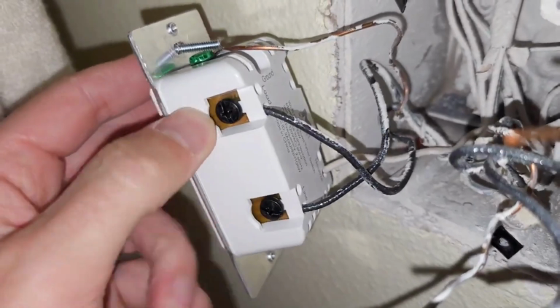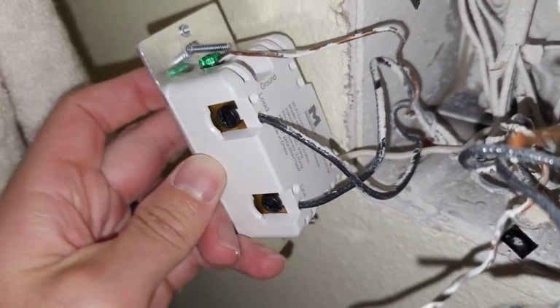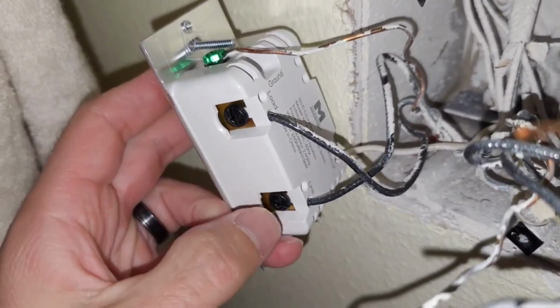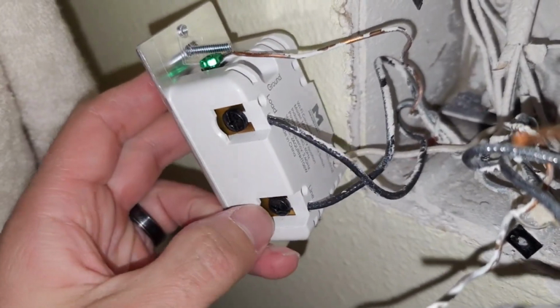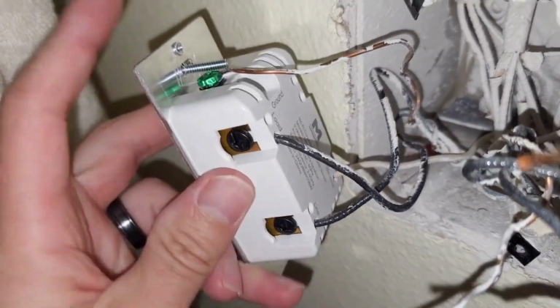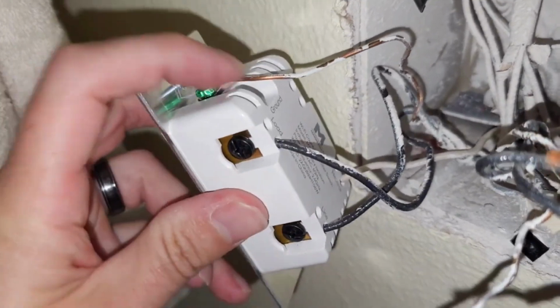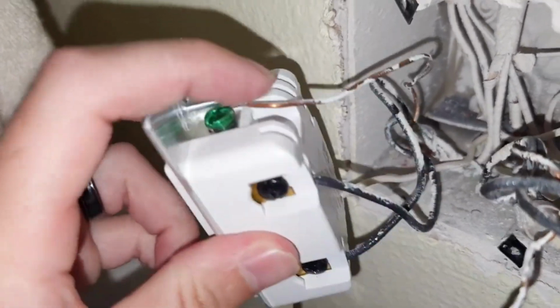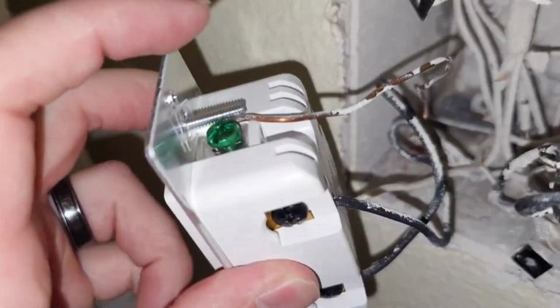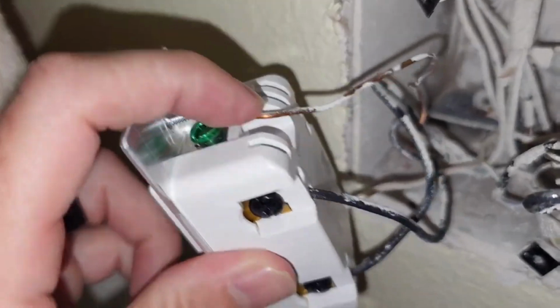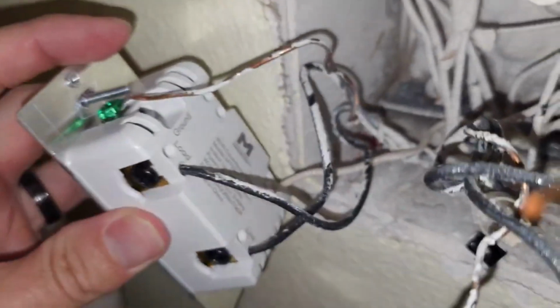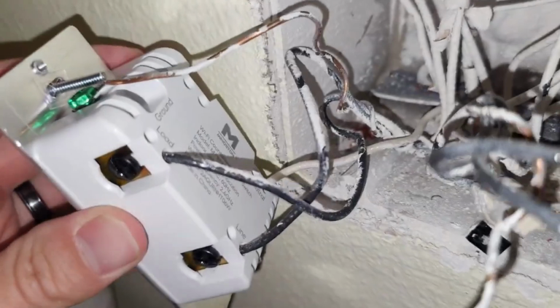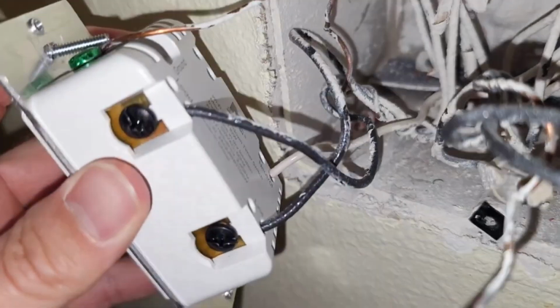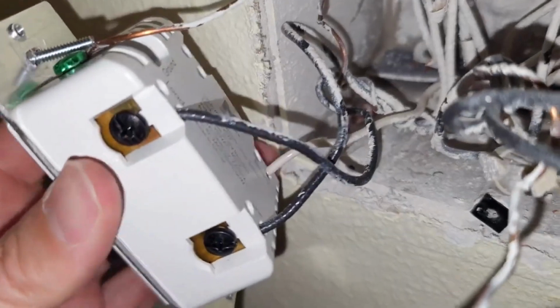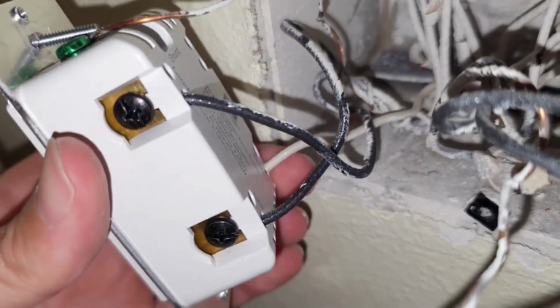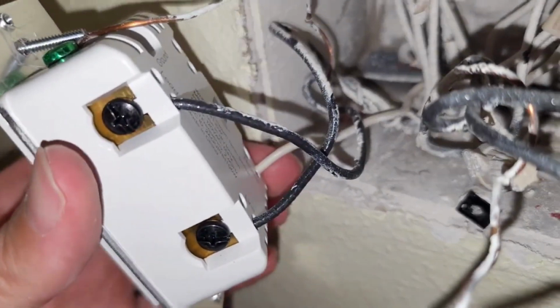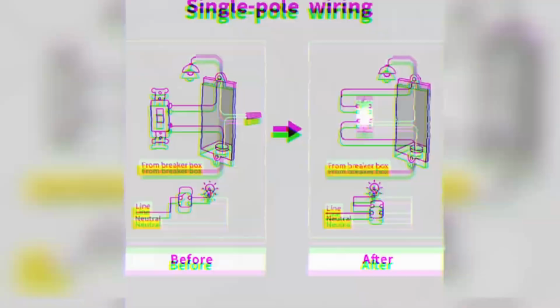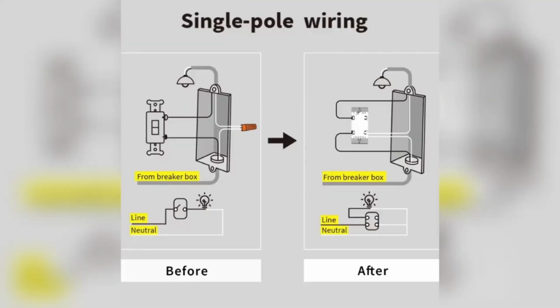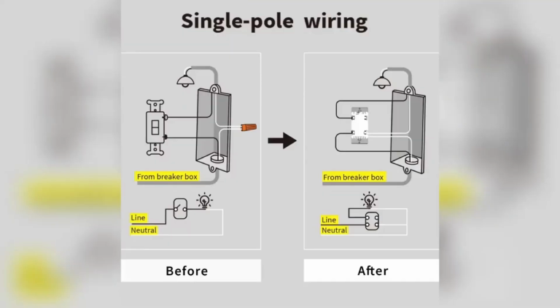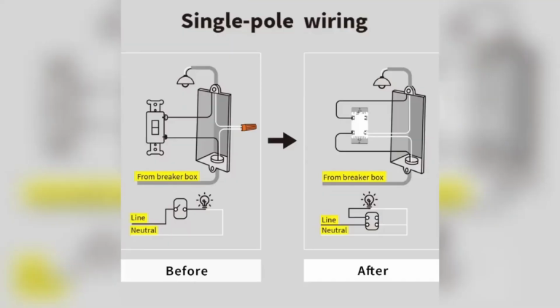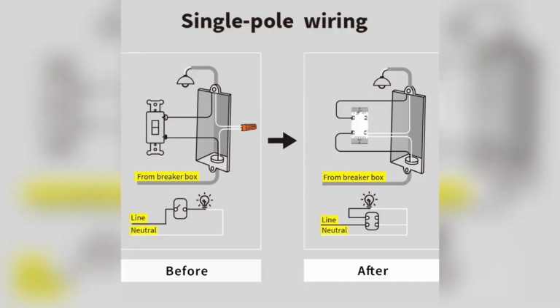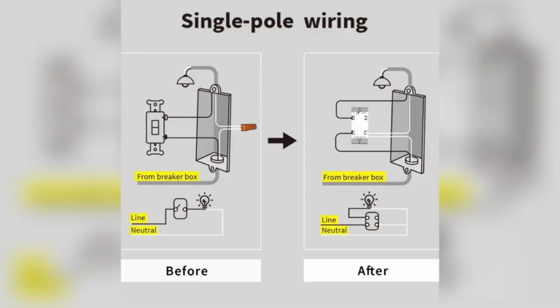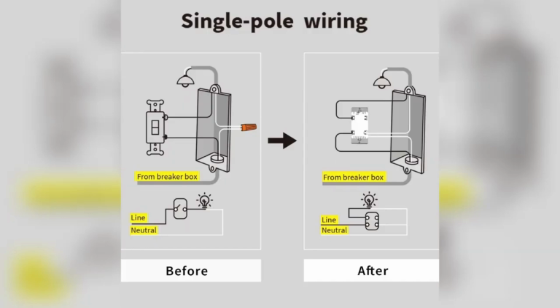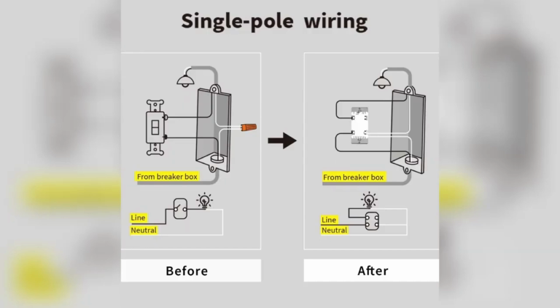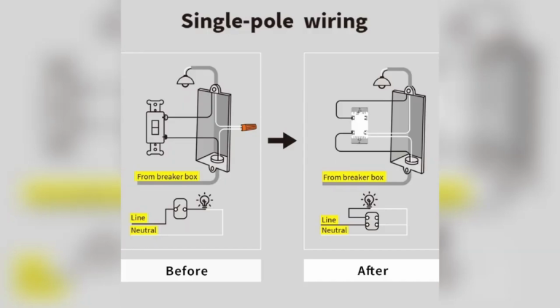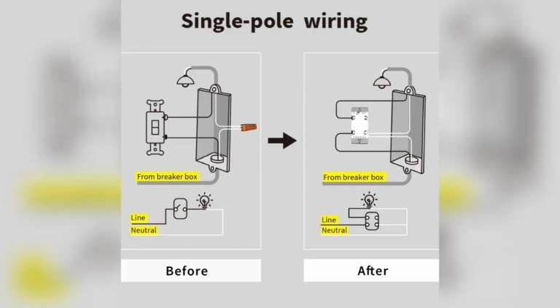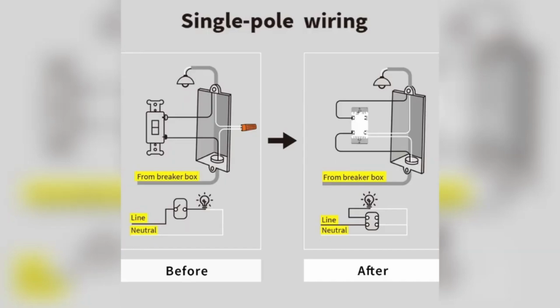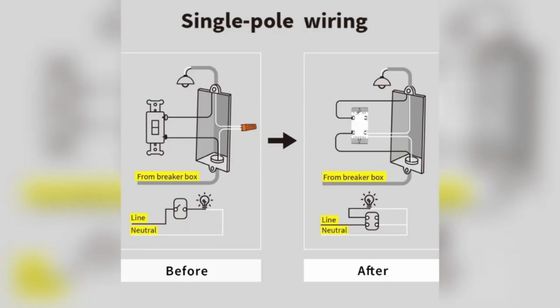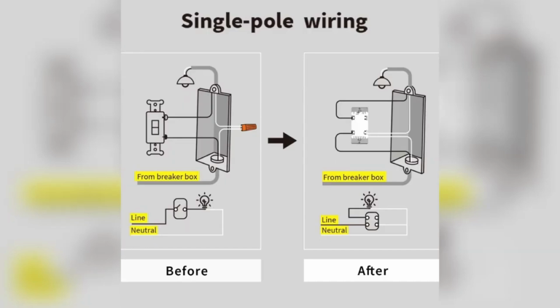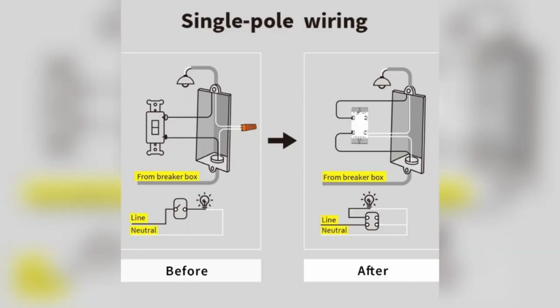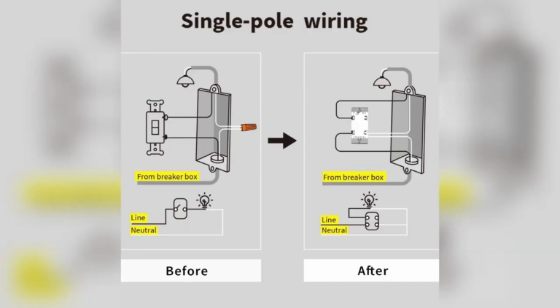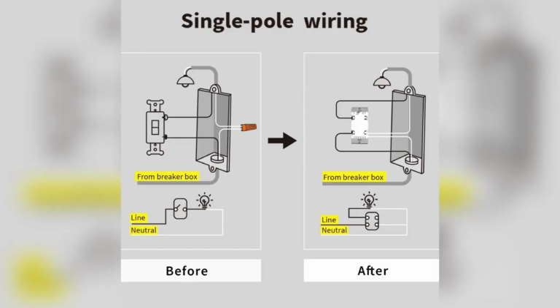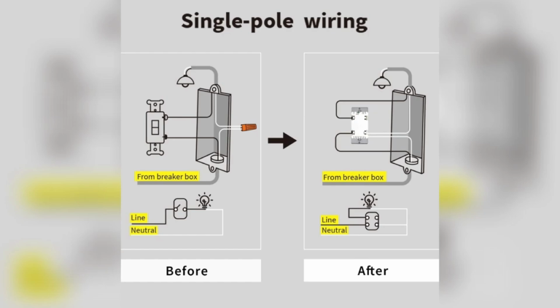We've got our load and our line, we've got our ground up at the top, and then my neutral wire is tucked right back there. This is a very crucial step — they provide you with a loose neutral wire and you're going to need to use that to get this thing set up perfectly.